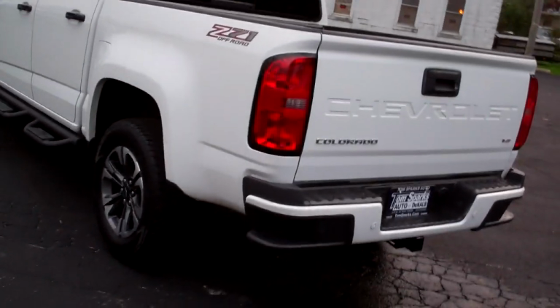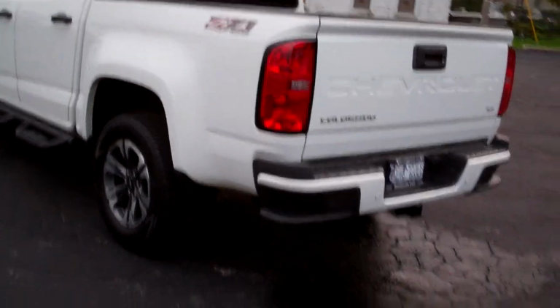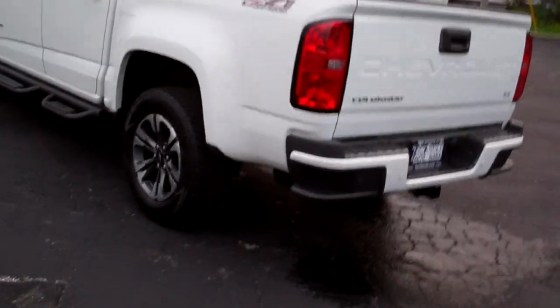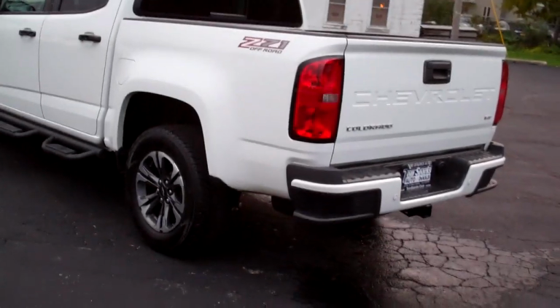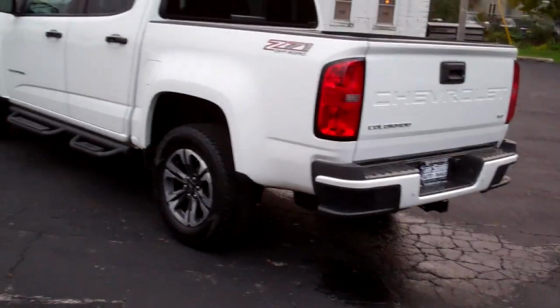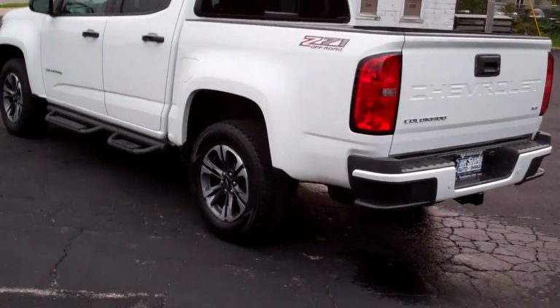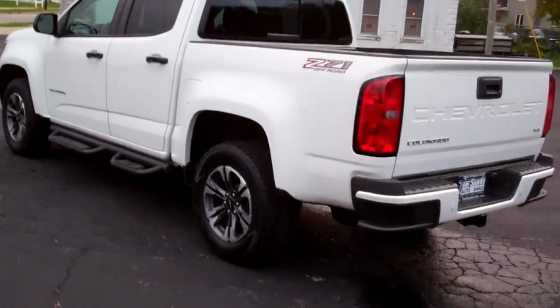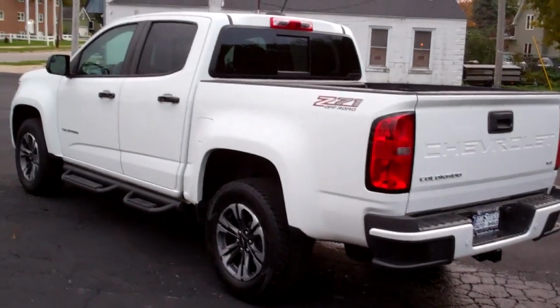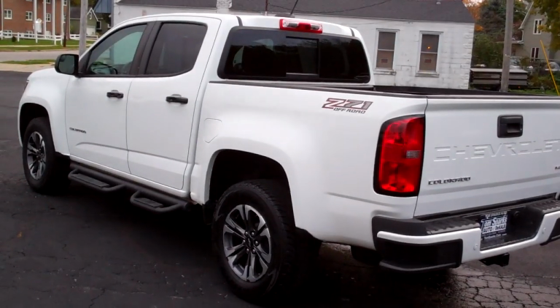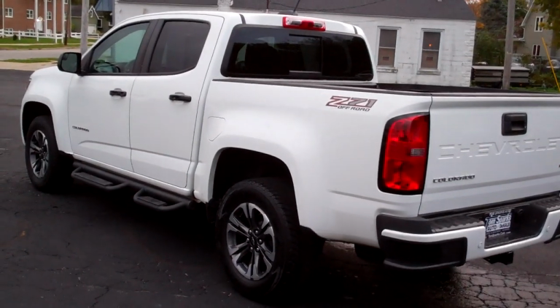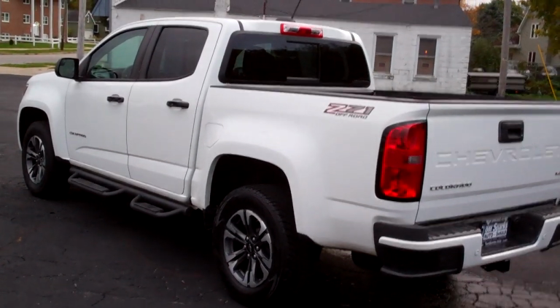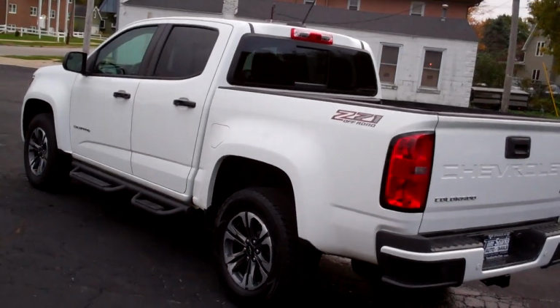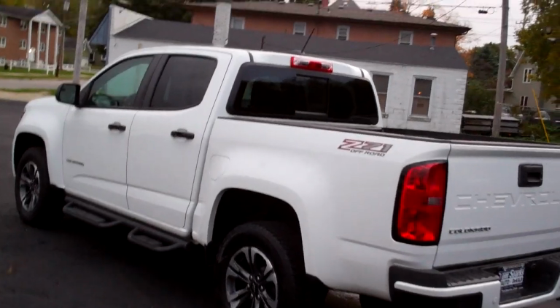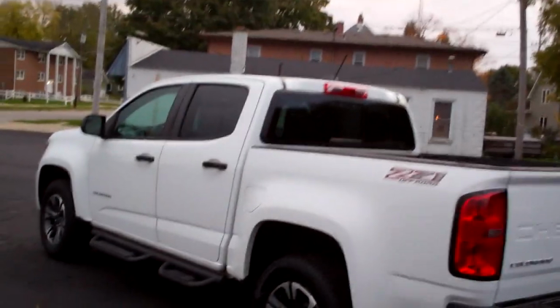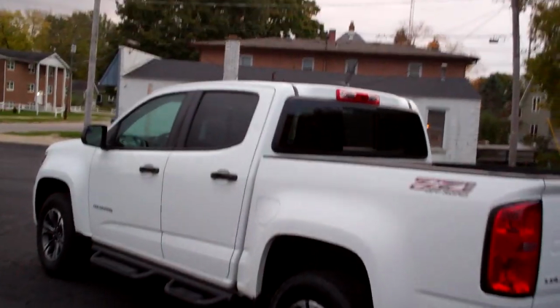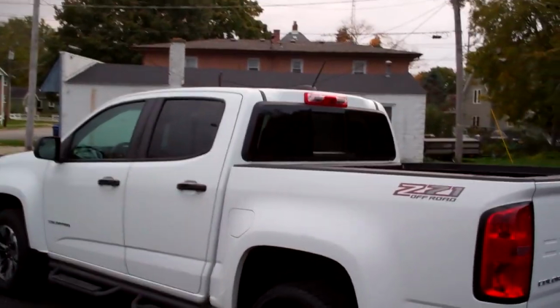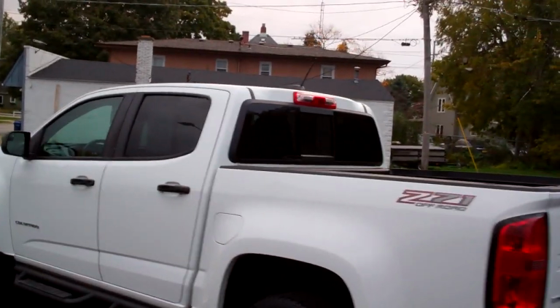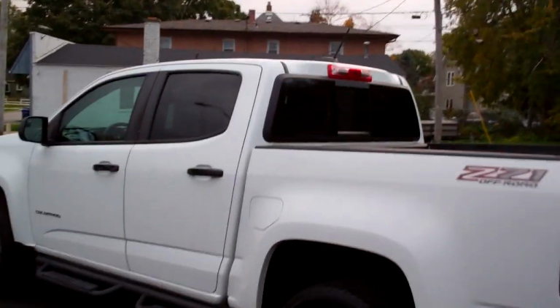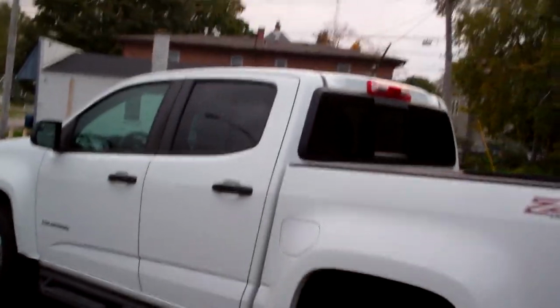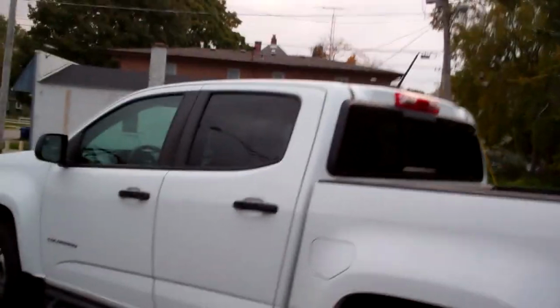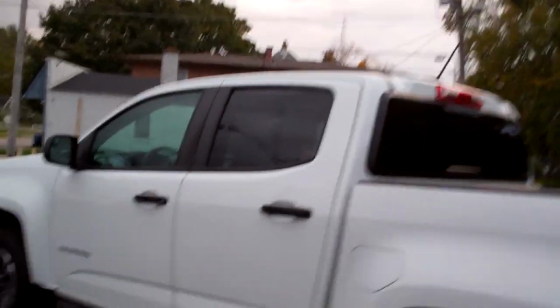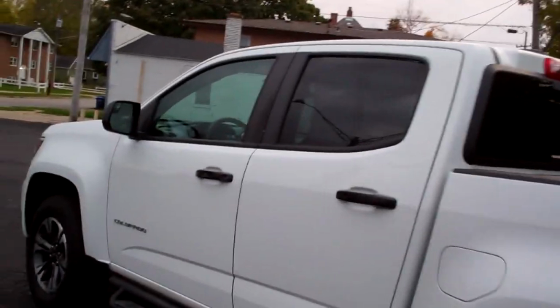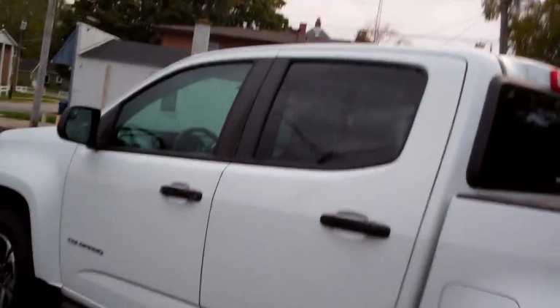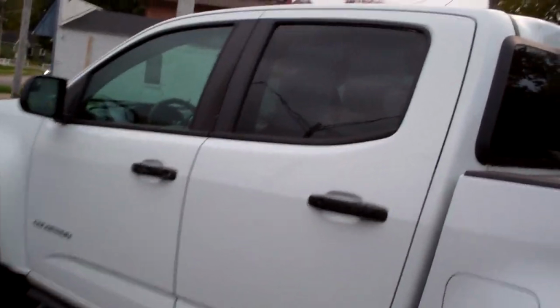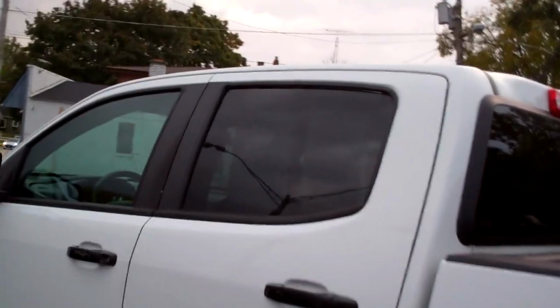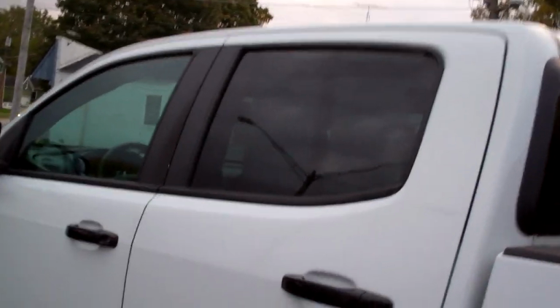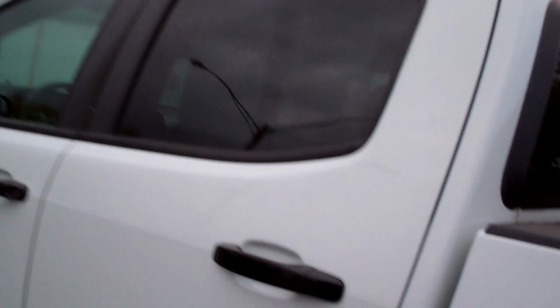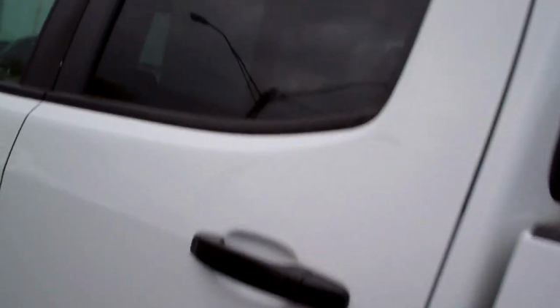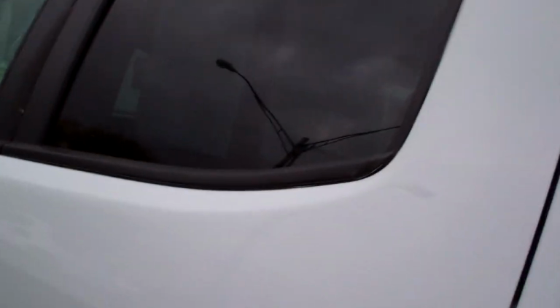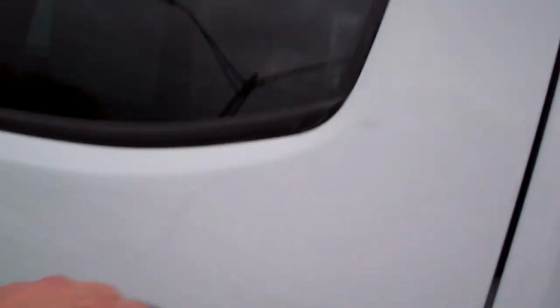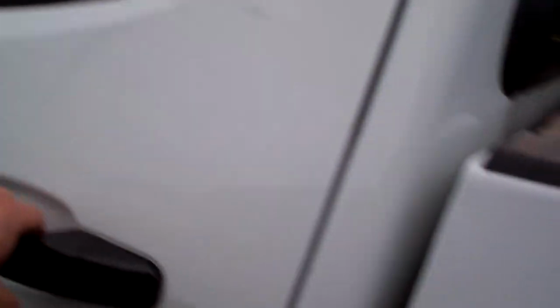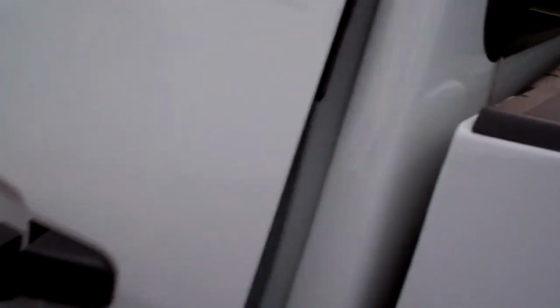Six-cylinder. It's got a clean auto-check. It's all set up, ready to go. Clean Carfax. One owner. All set up, ready to go. Even got factory warranty left on it.